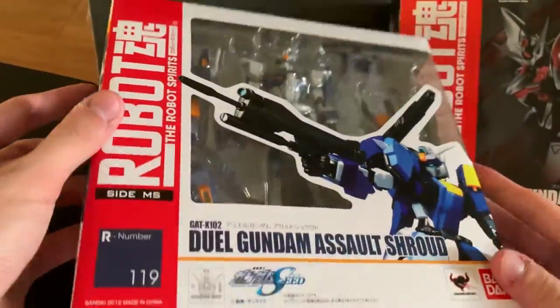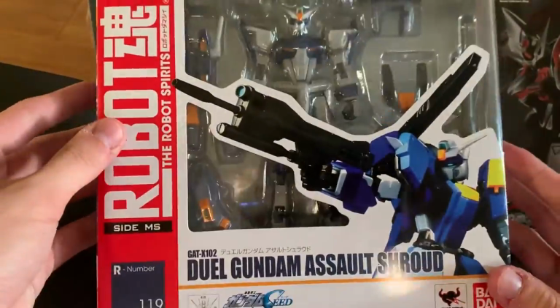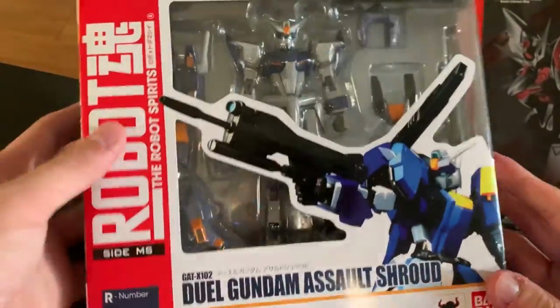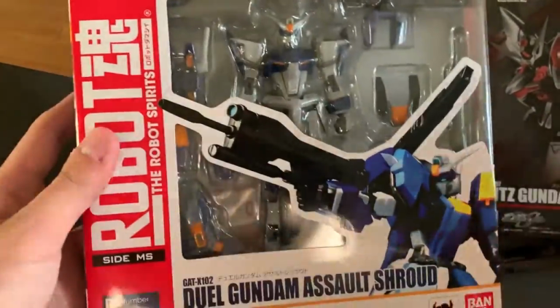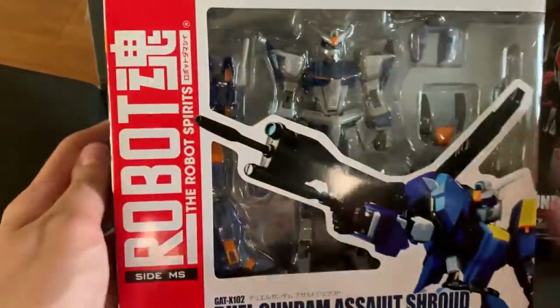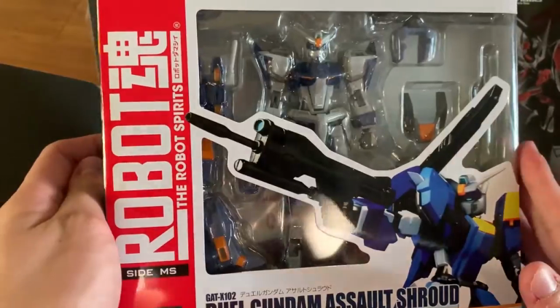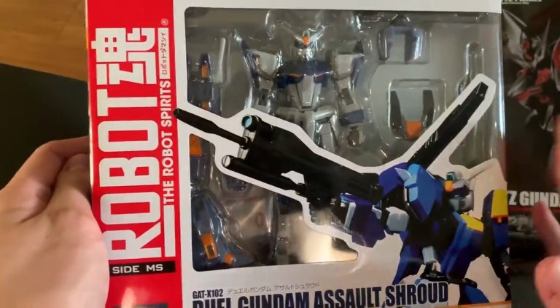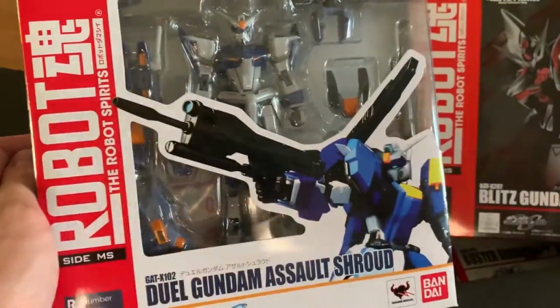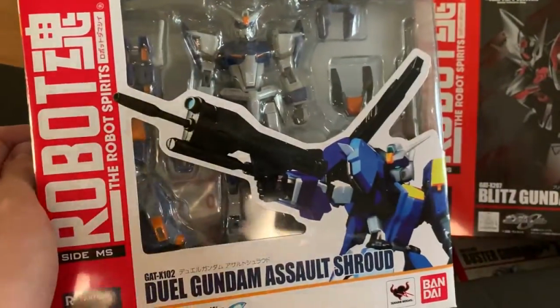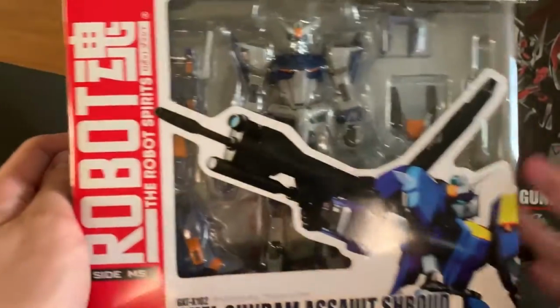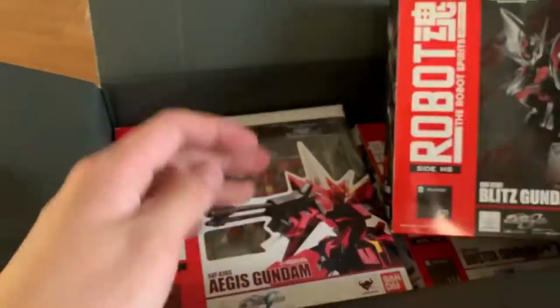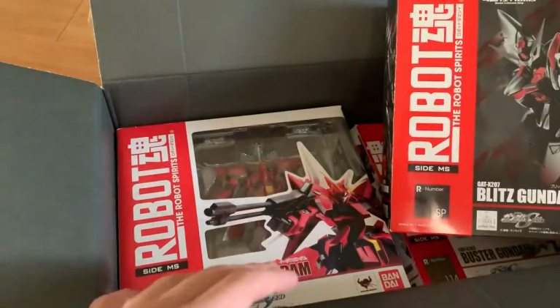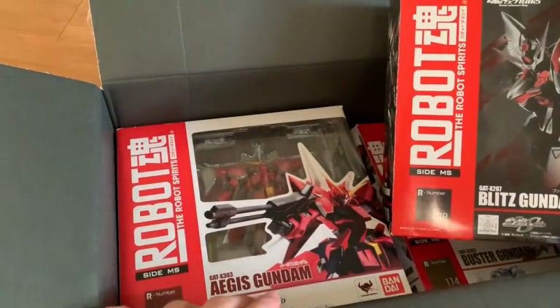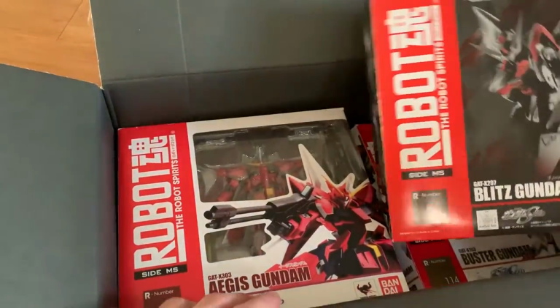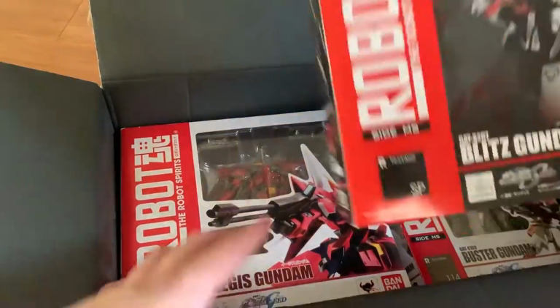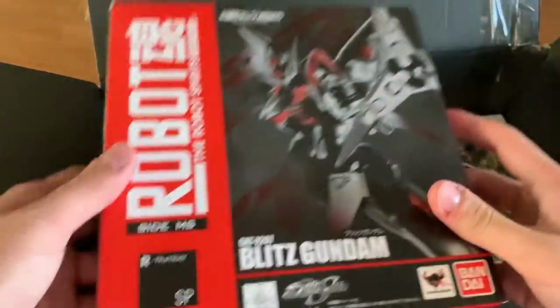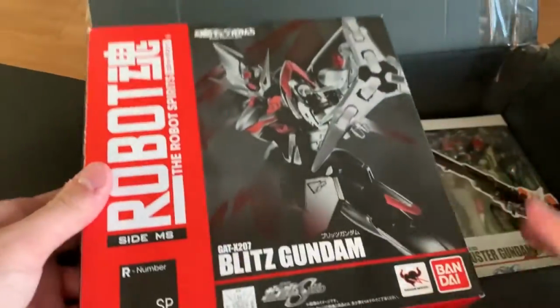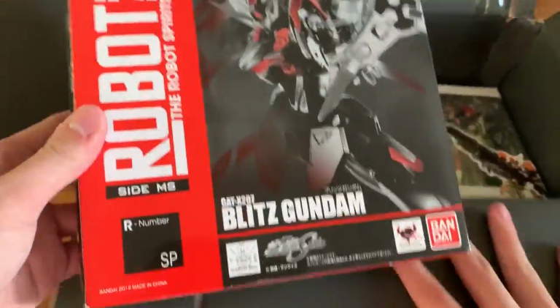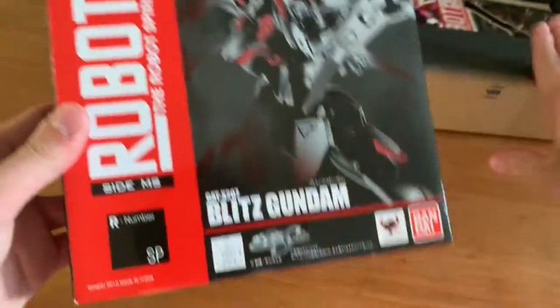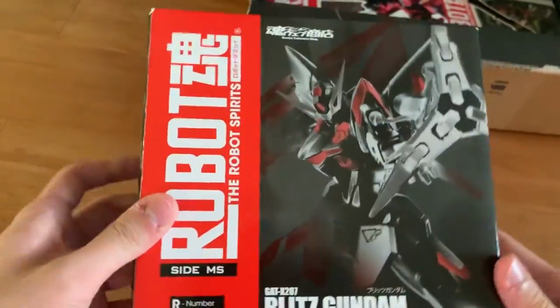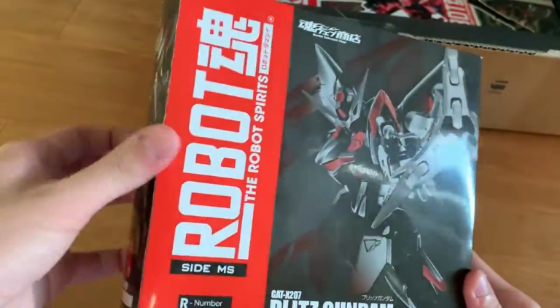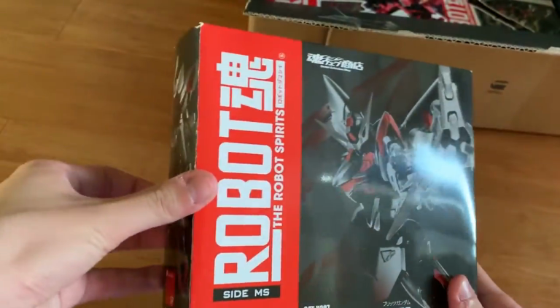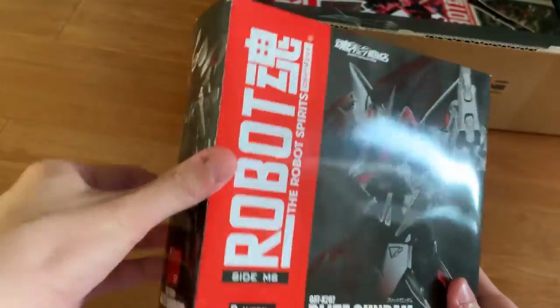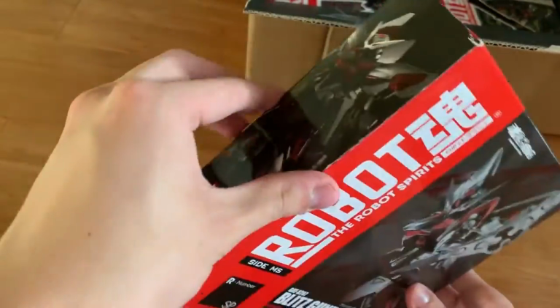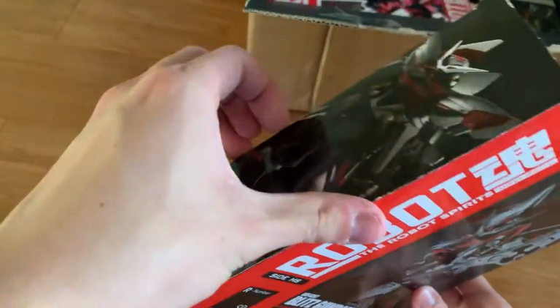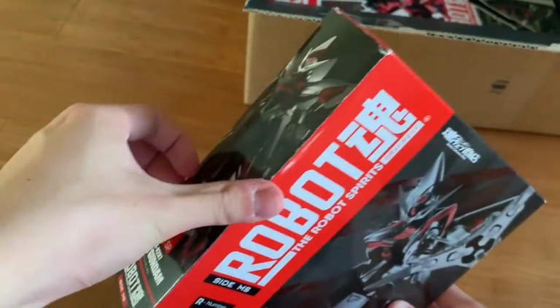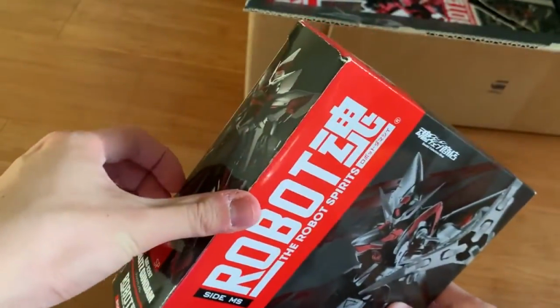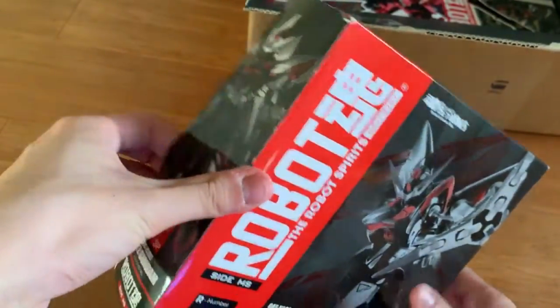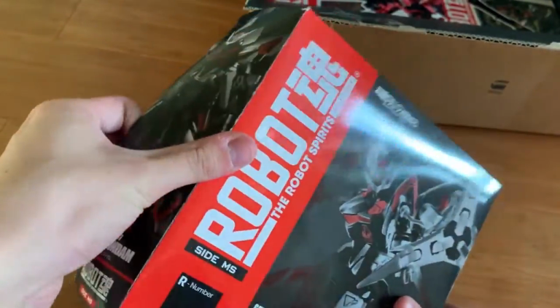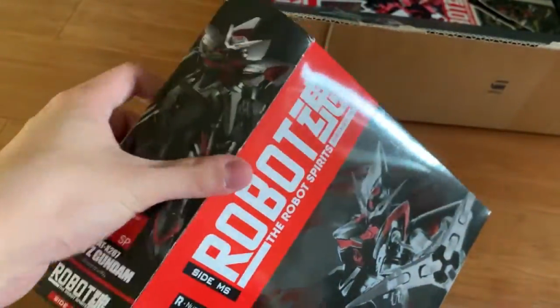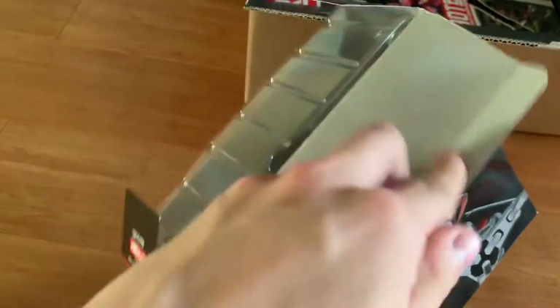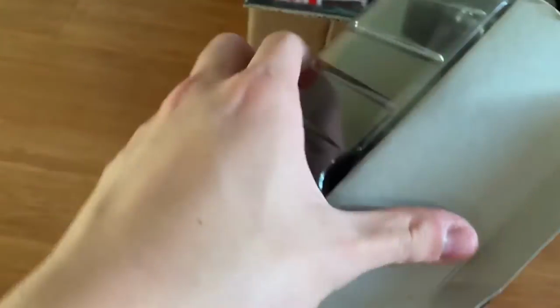This is just an unboxing video. Of course I'm not going to do a full review of it, but I will do it soon. And this is the Blitz — it doesn't really show the inside through the box, so let's just take it out and have a quick look.